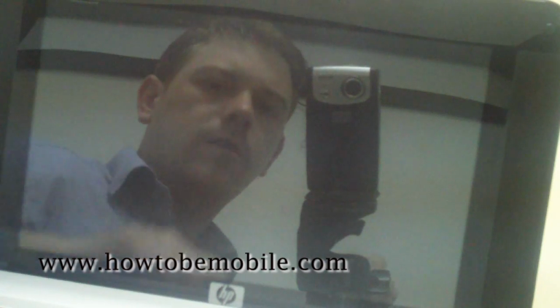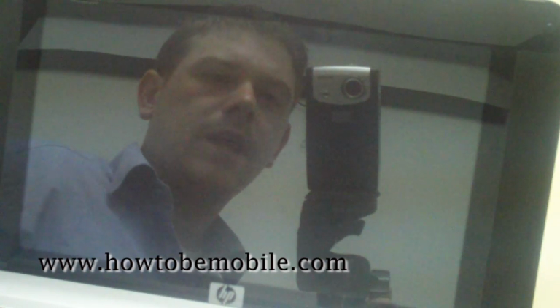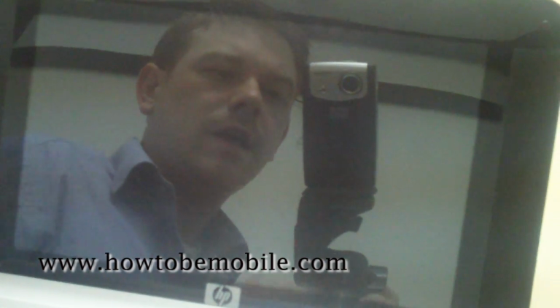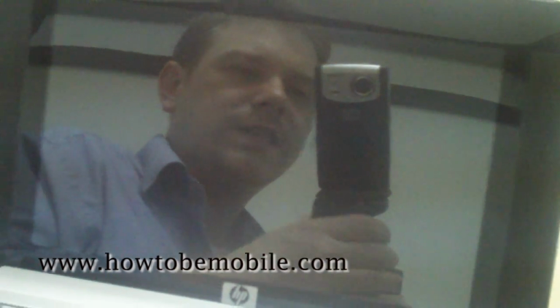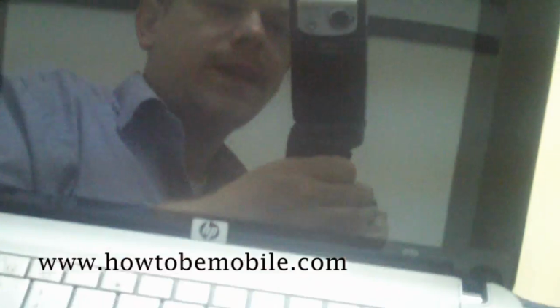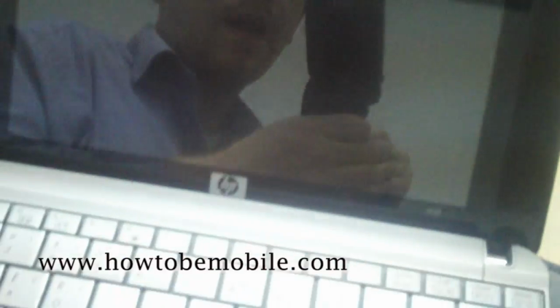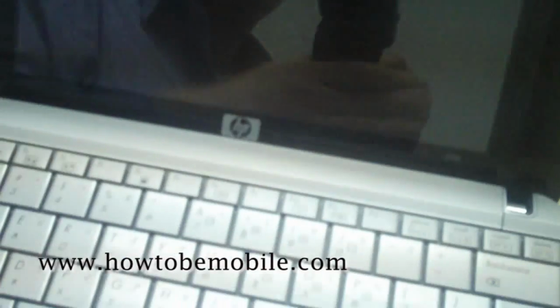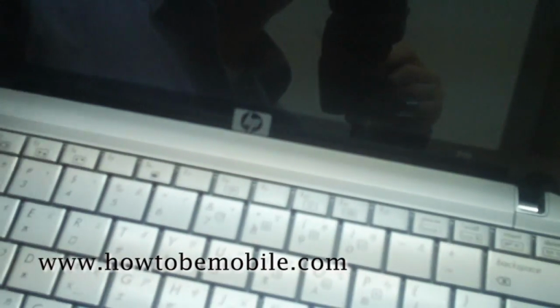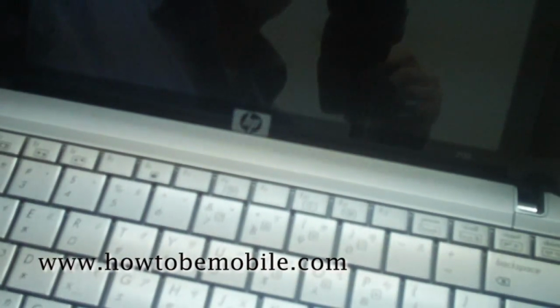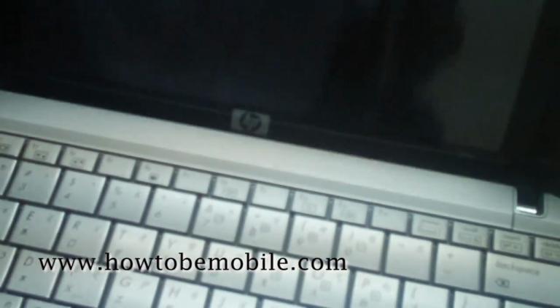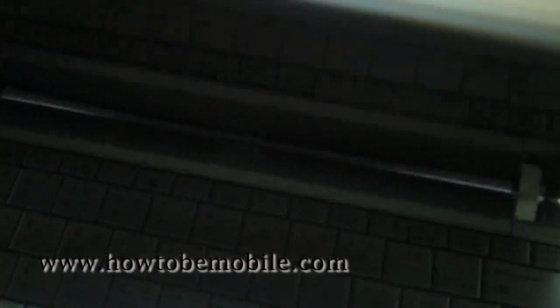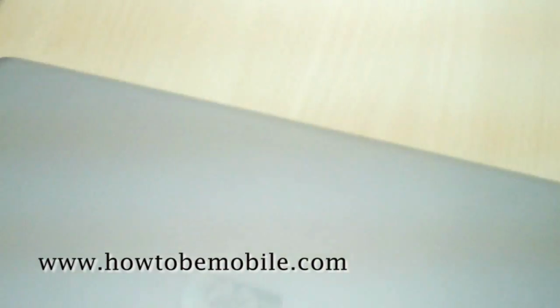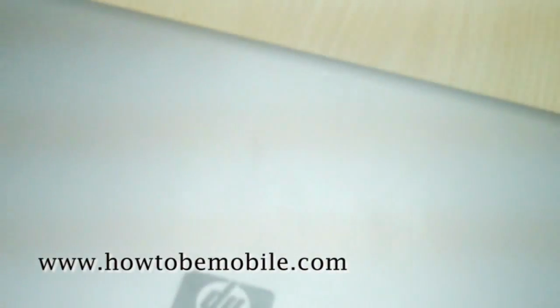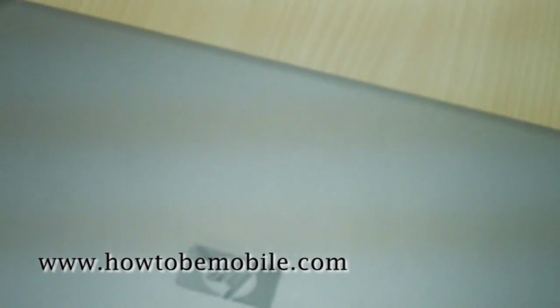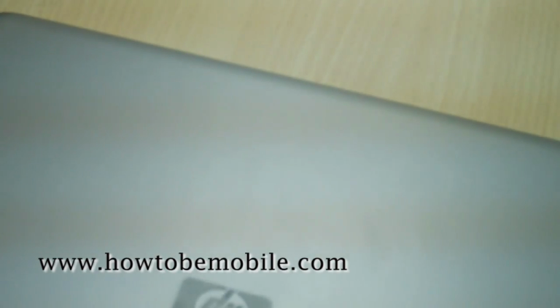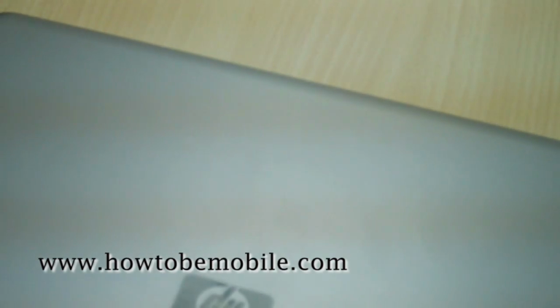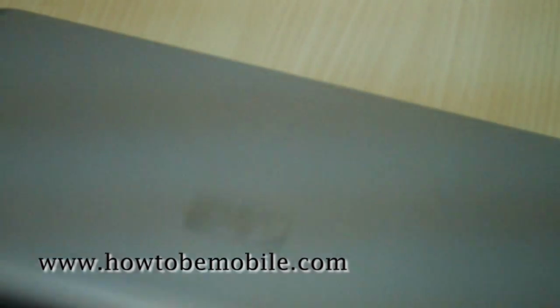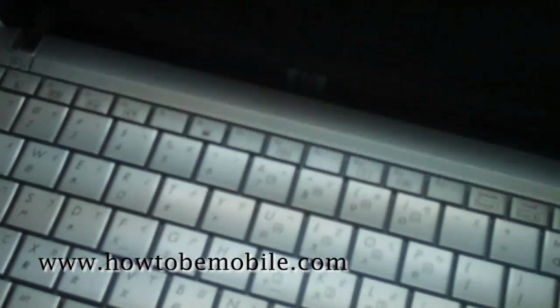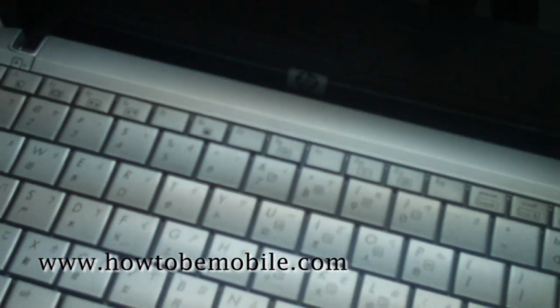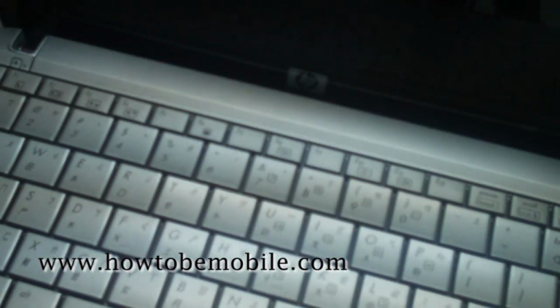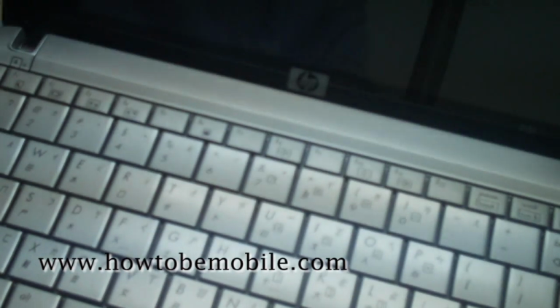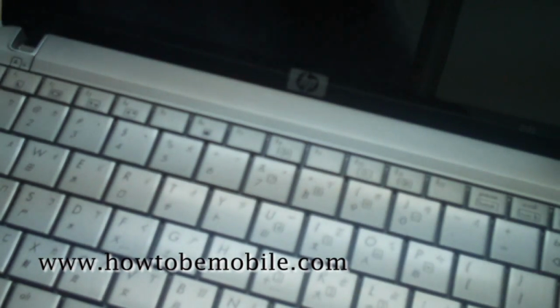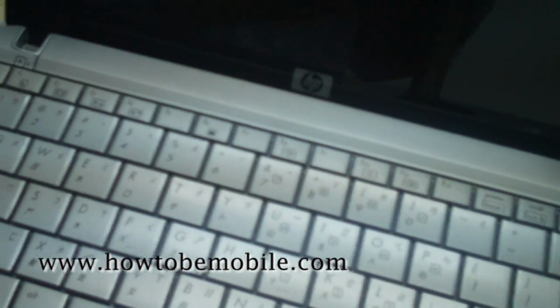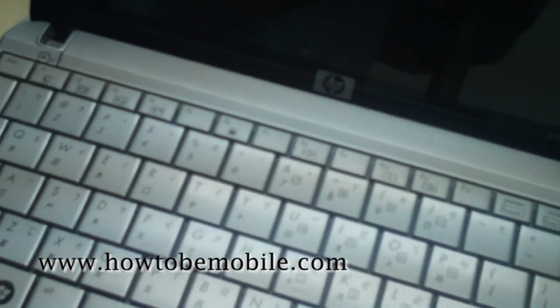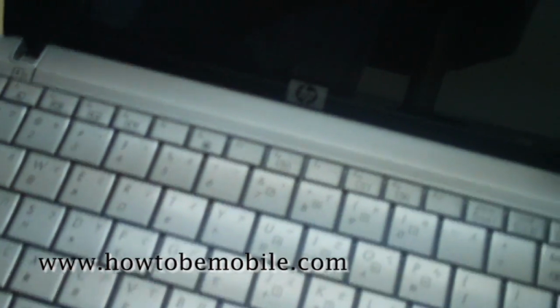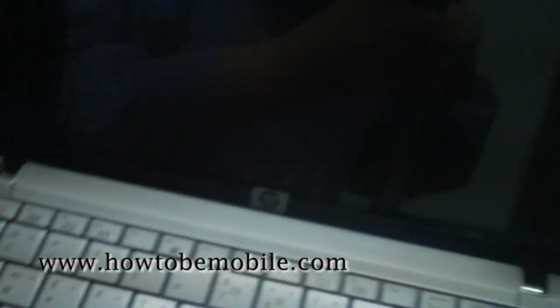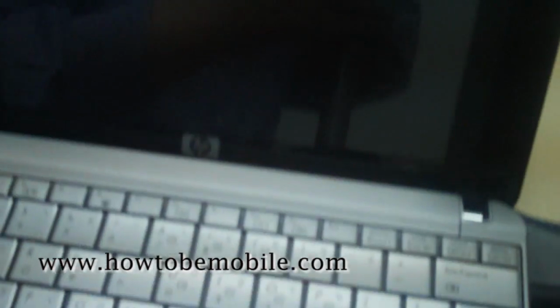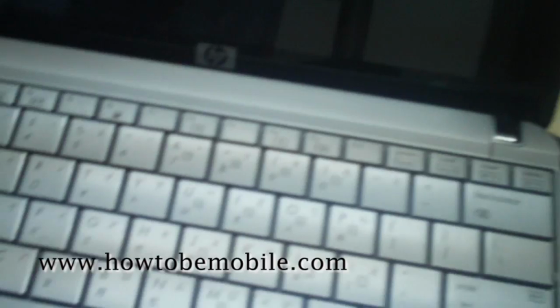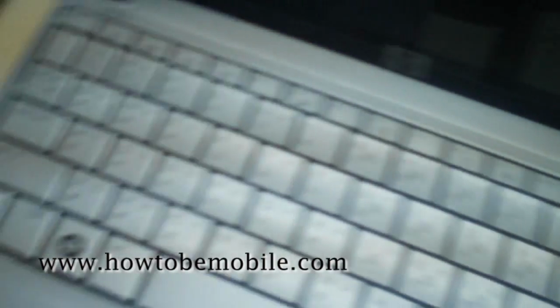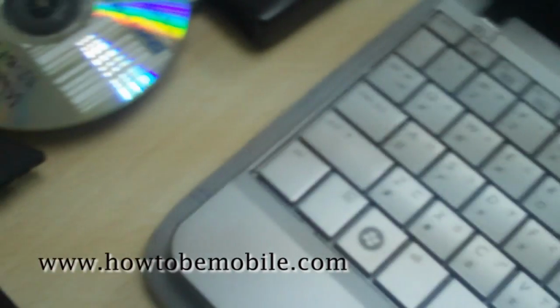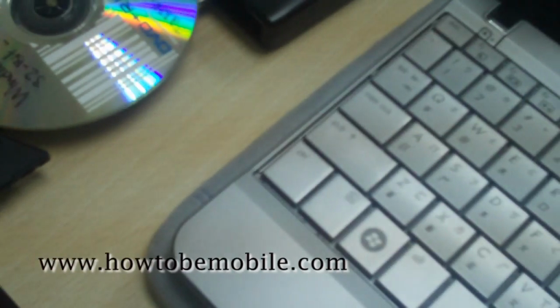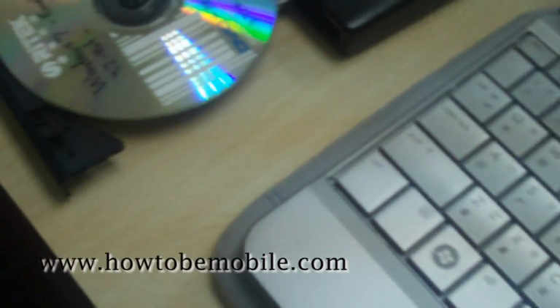As you can see, I have here a HP MiniNote 2133, and I'm going to use this as our Windows 7 guinea pig. We're going to try Windows 7 on here.